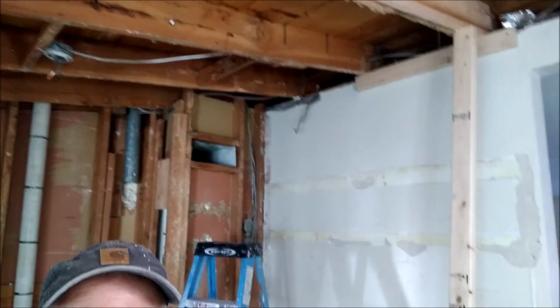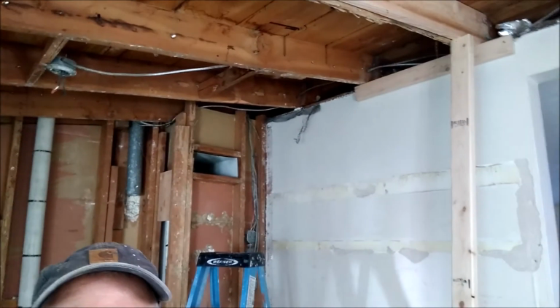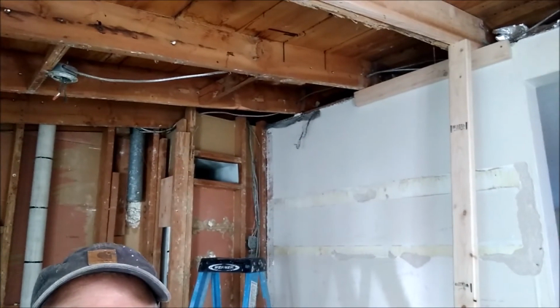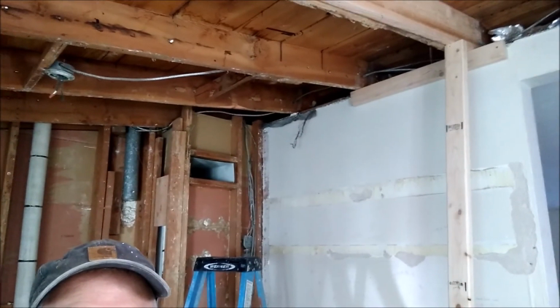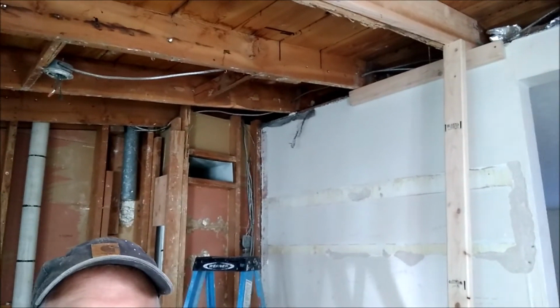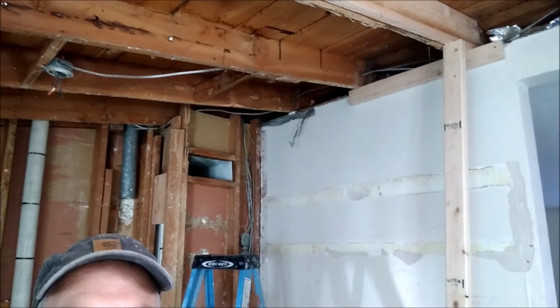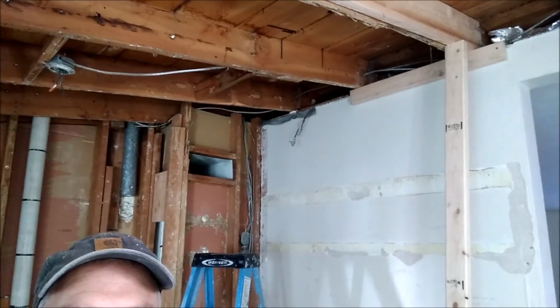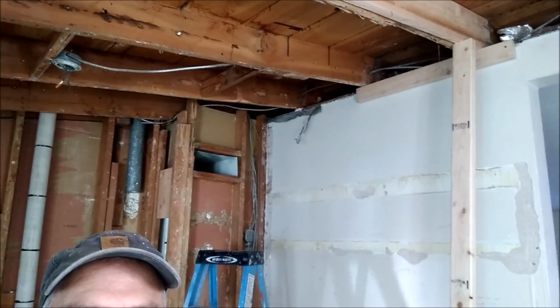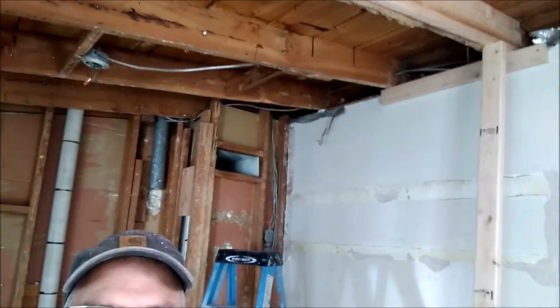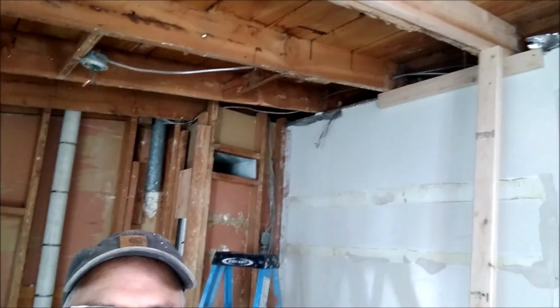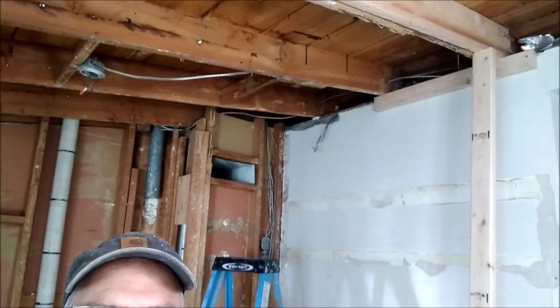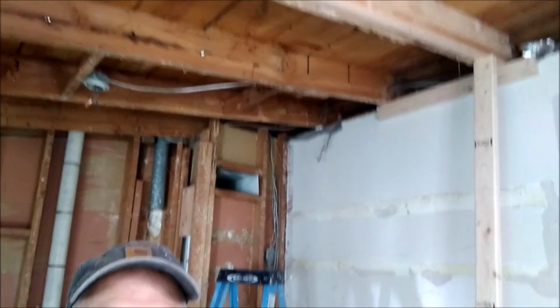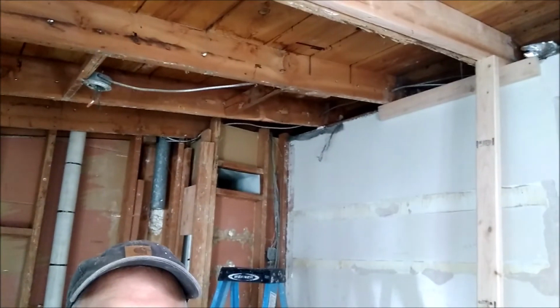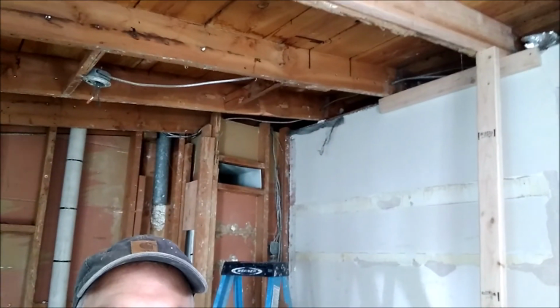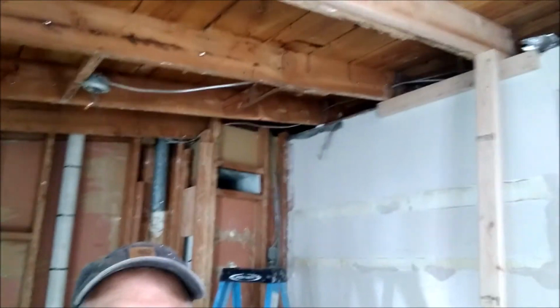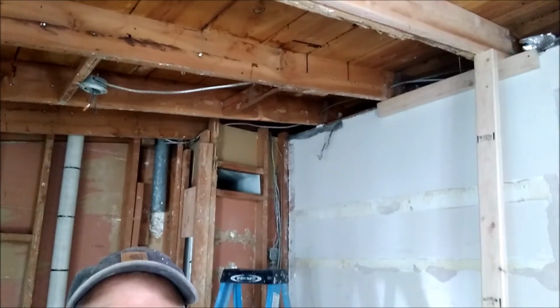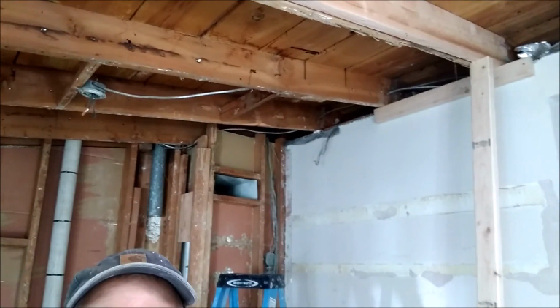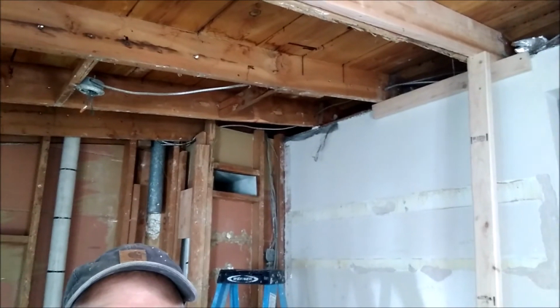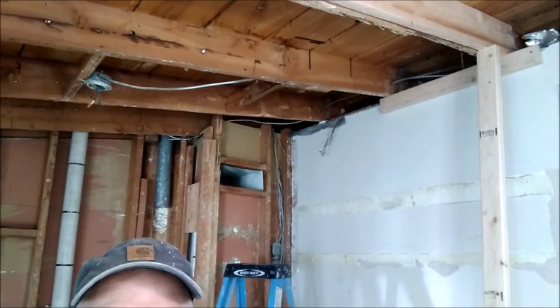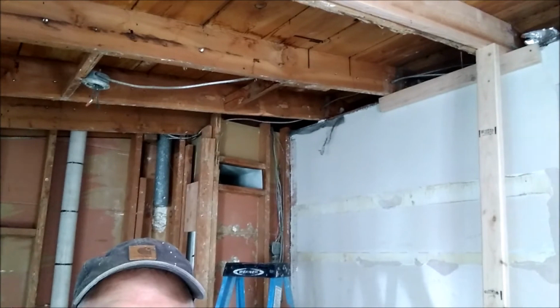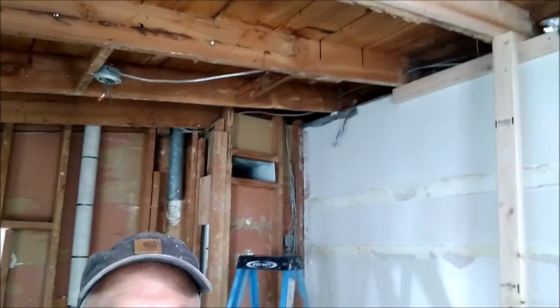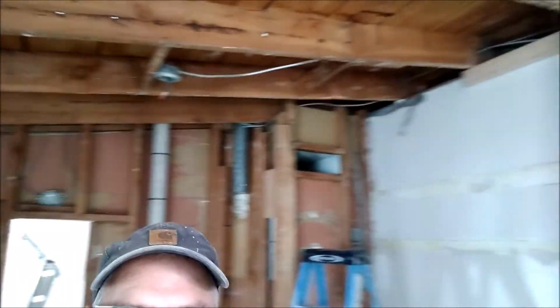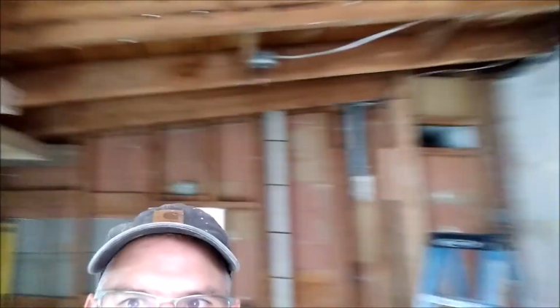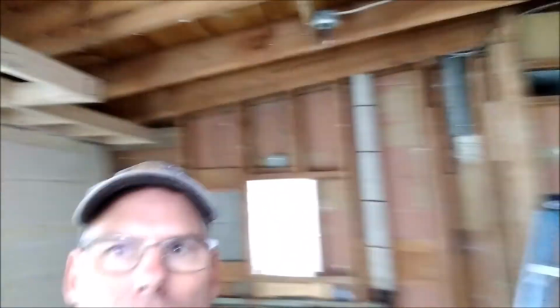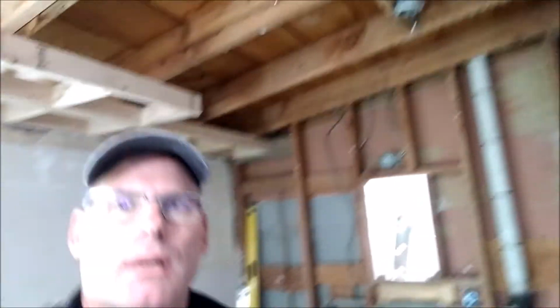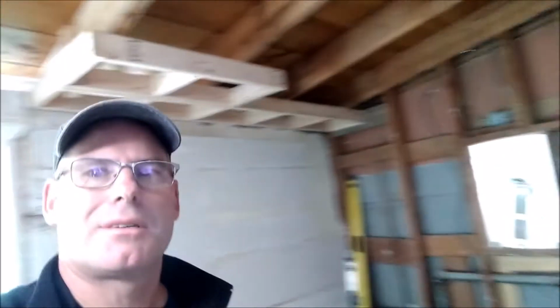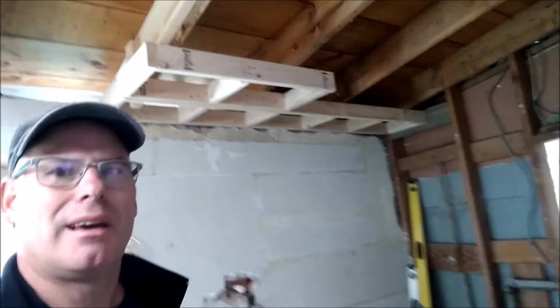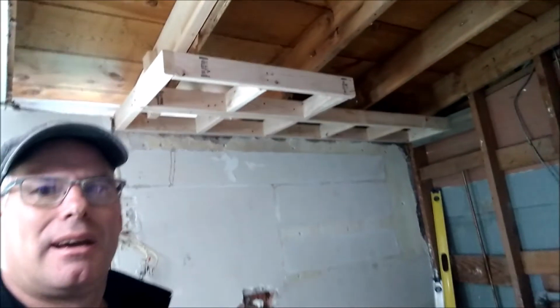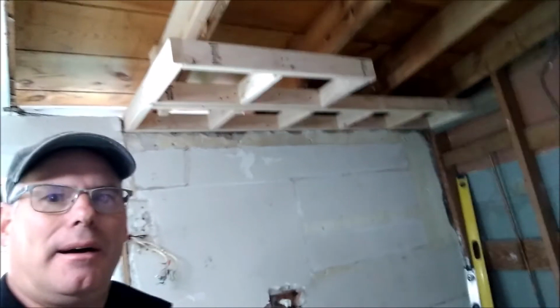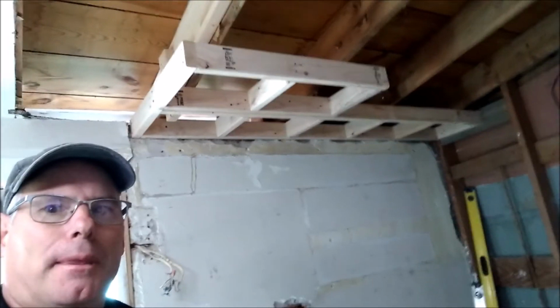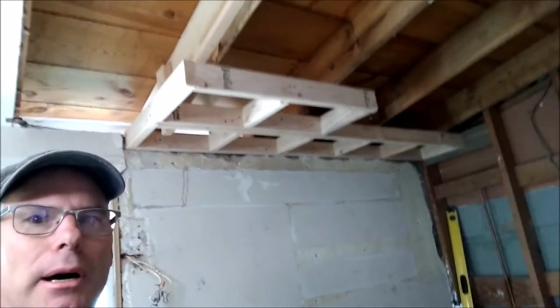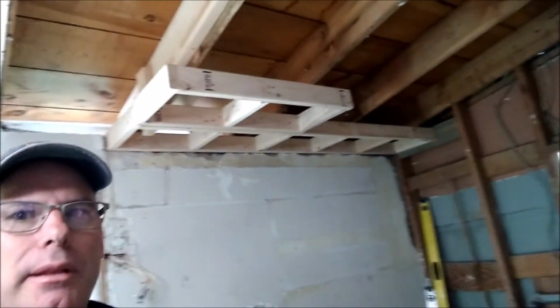I can see the two-by-fours up there and just screw that in, but I didn't have long enough screws so I've got those for today. It's a new day — I'll get that fastened. Something else I worked on: the soffit you see right behind me is where the cabinets will go.